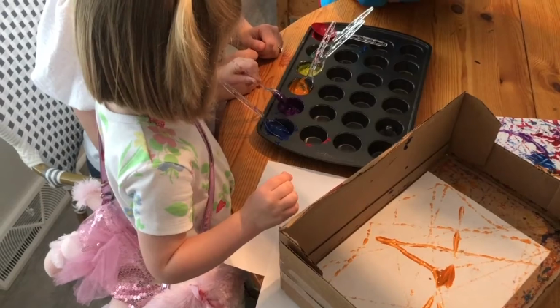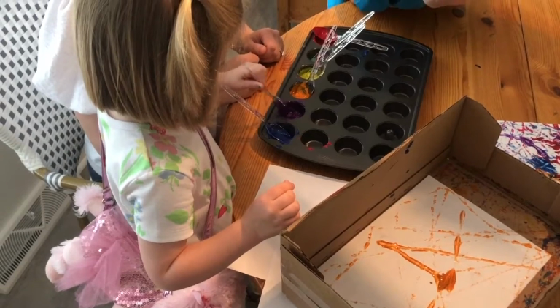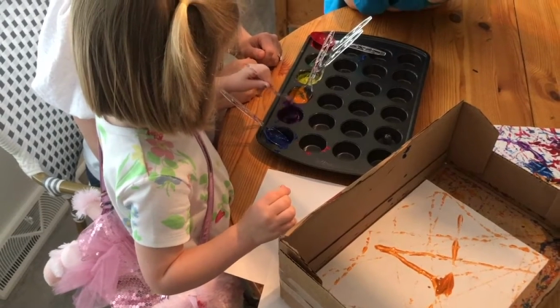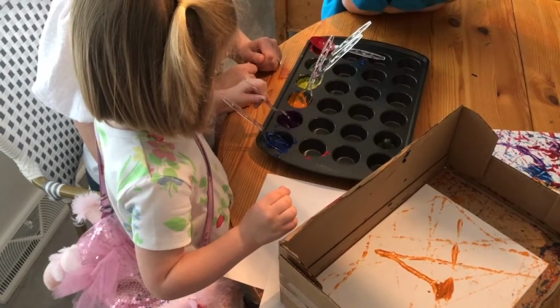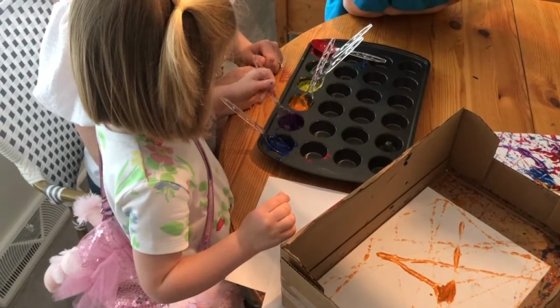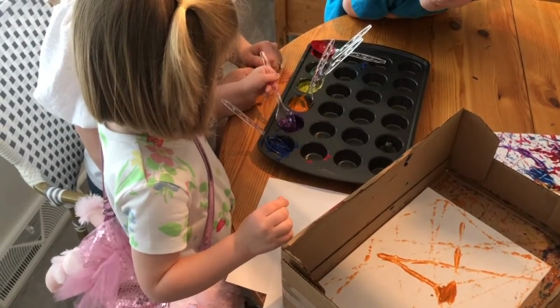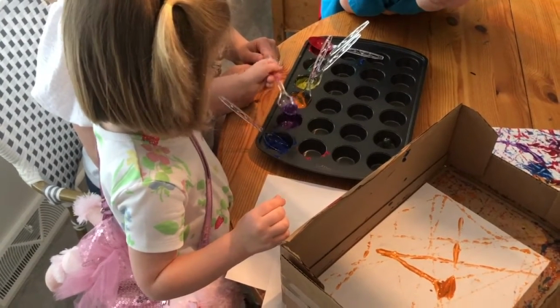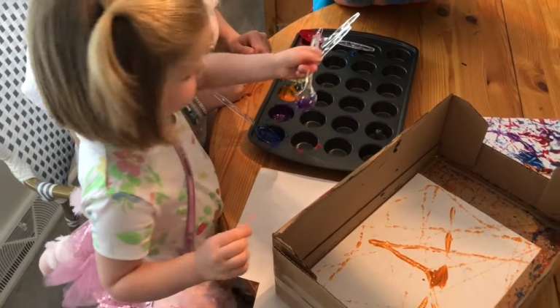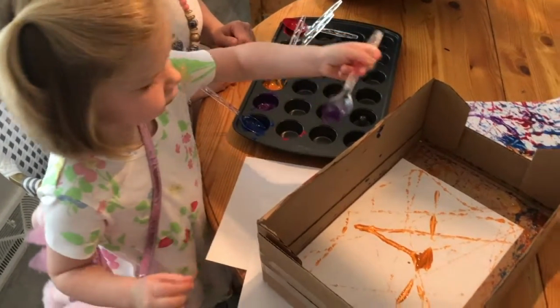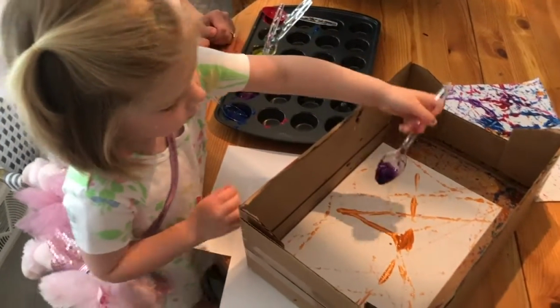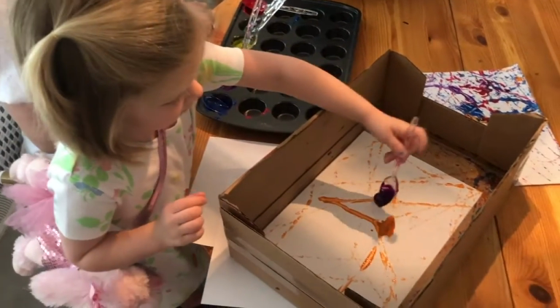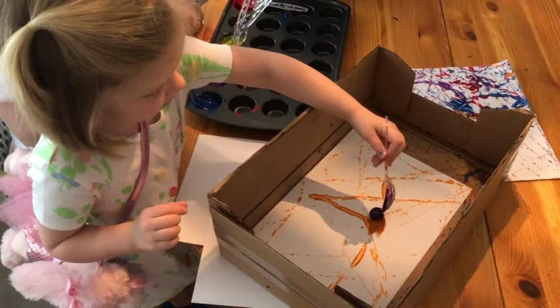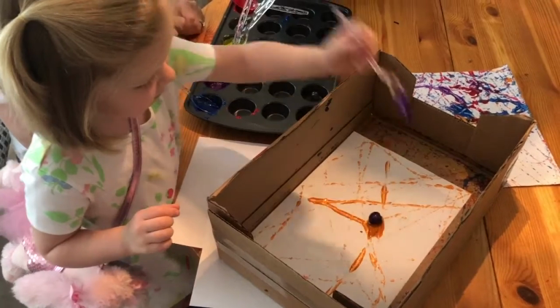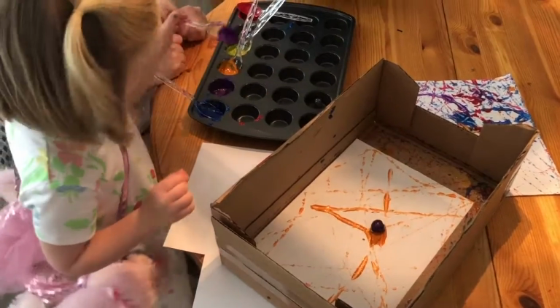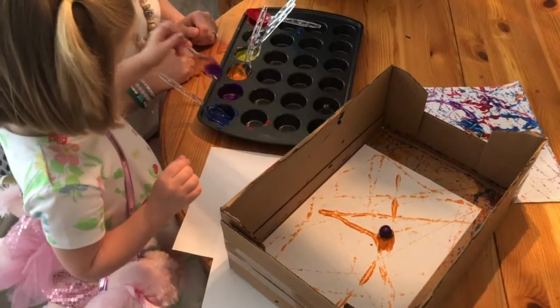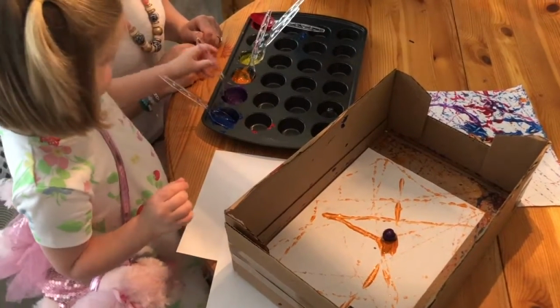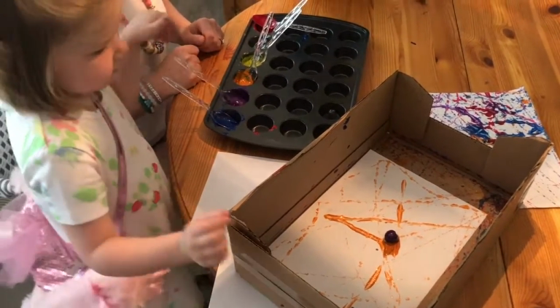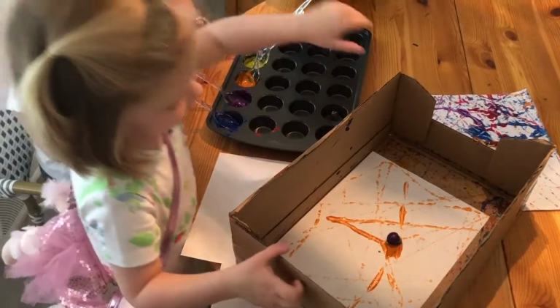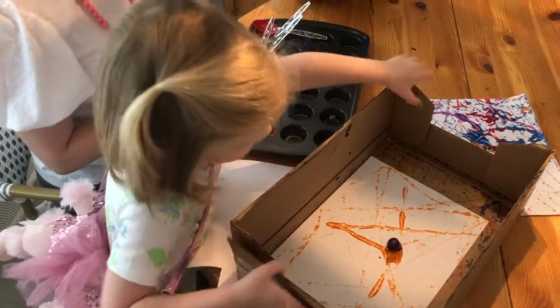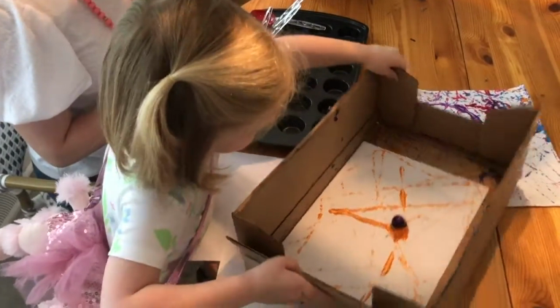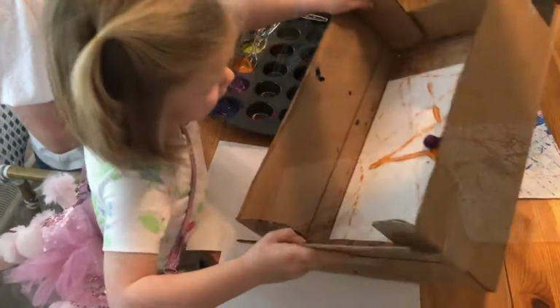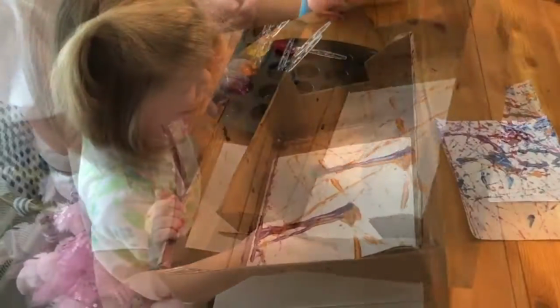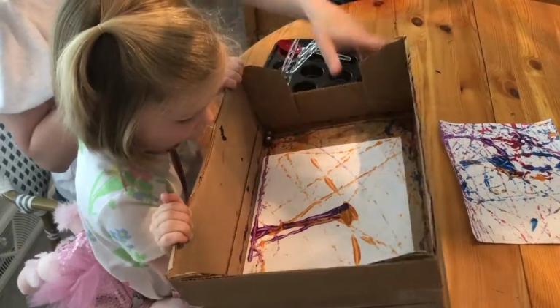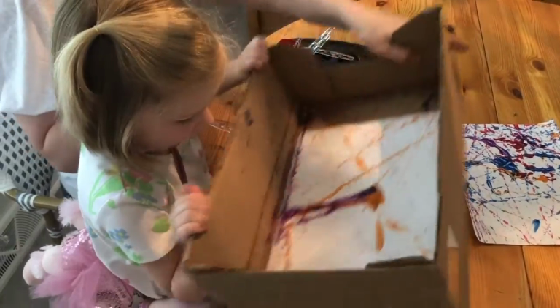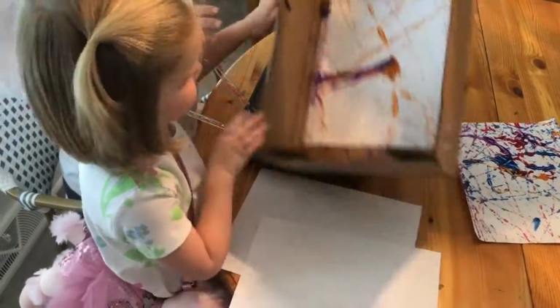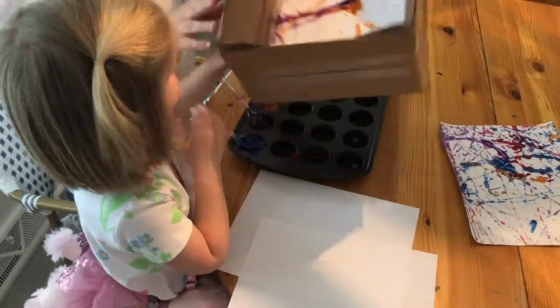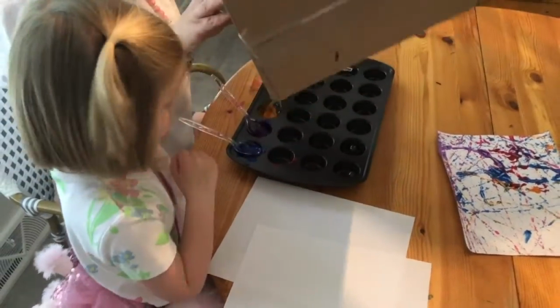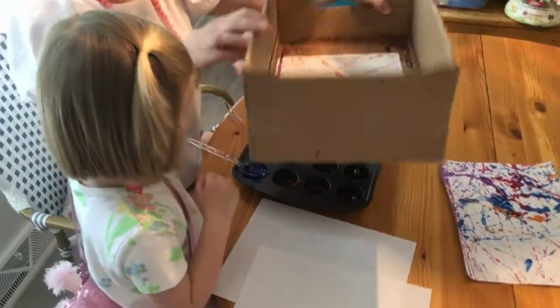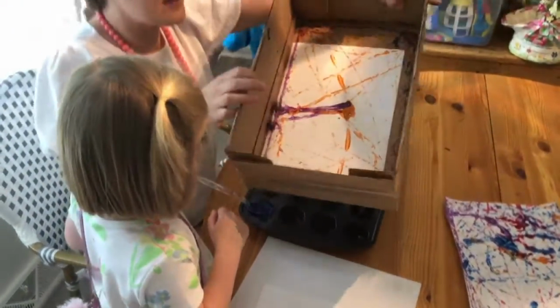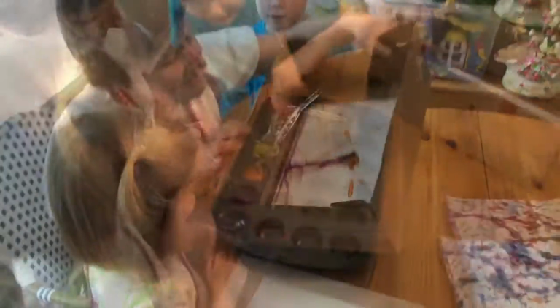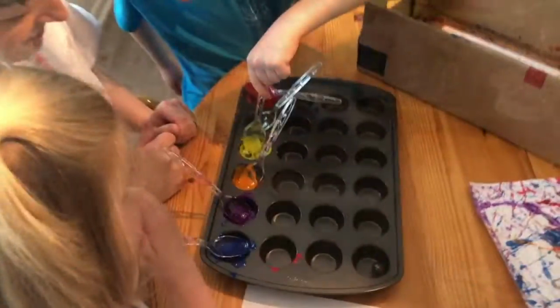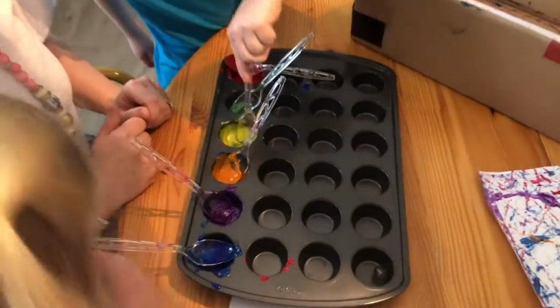Great. Now you can go ahead and put it in your box and swirl it all around. It's looking very pretty — I can see green.